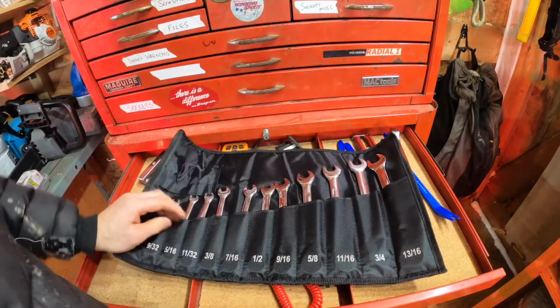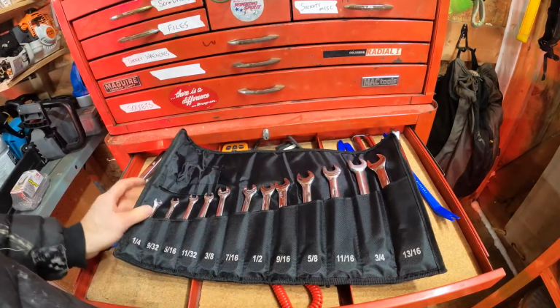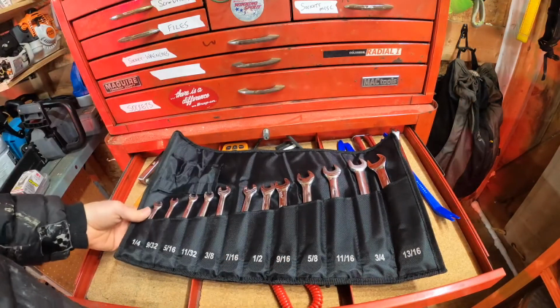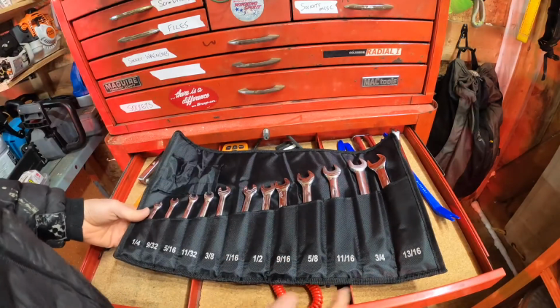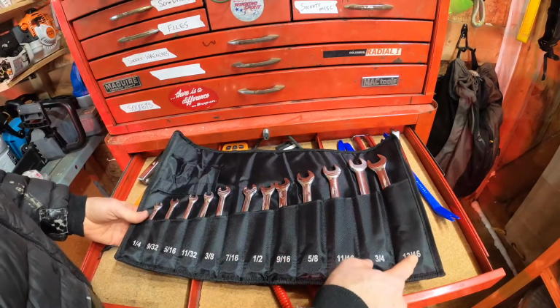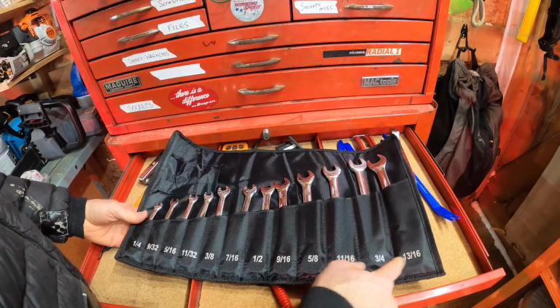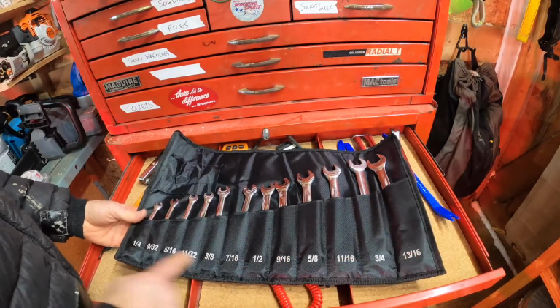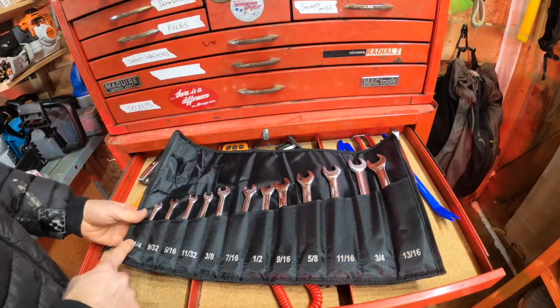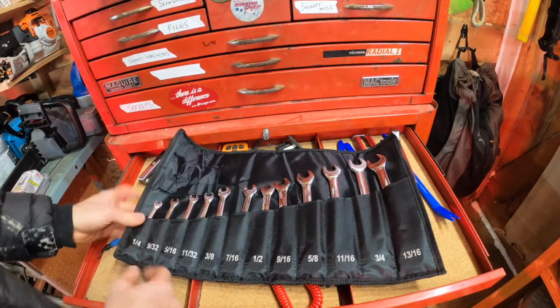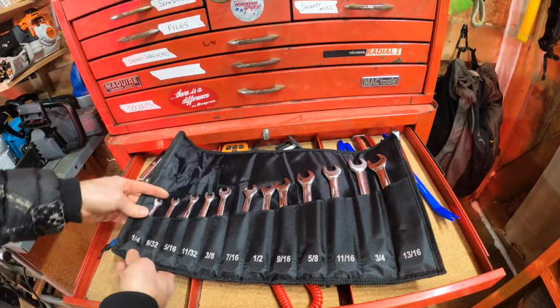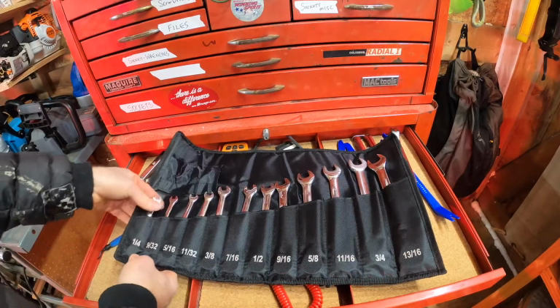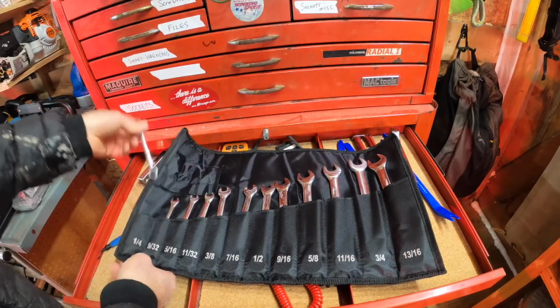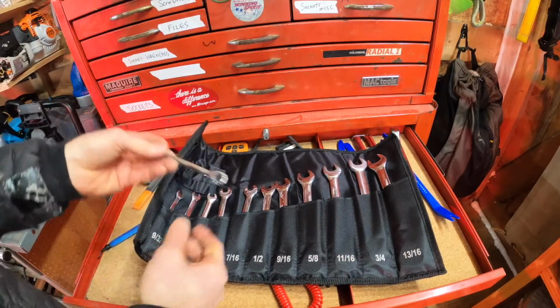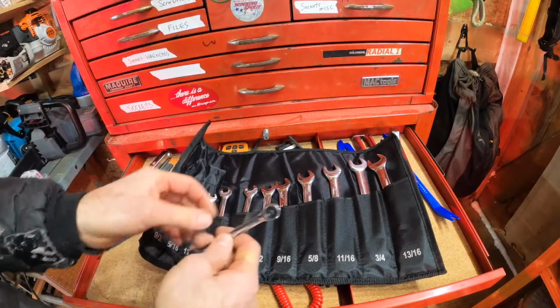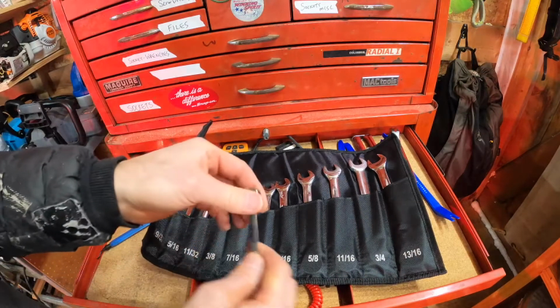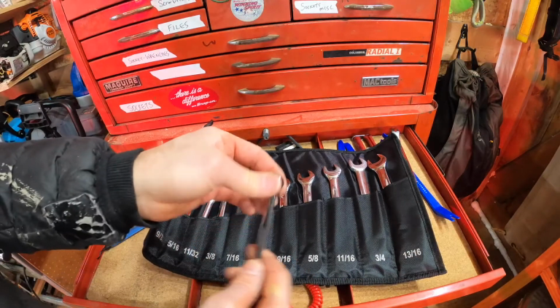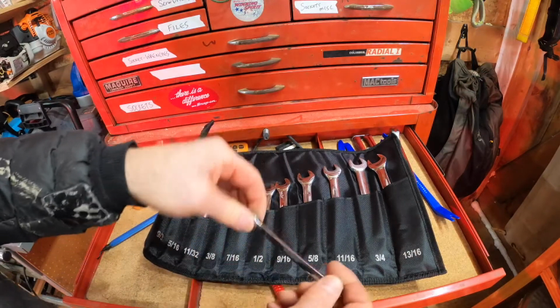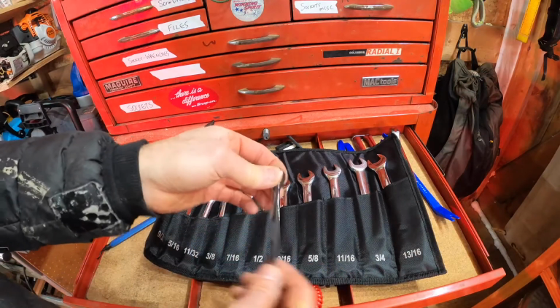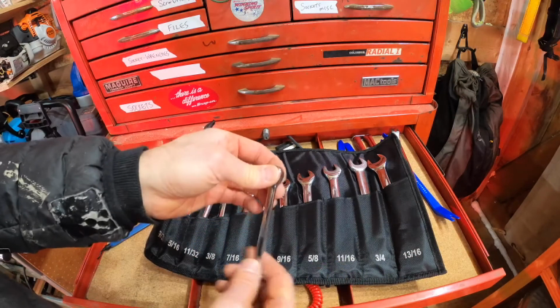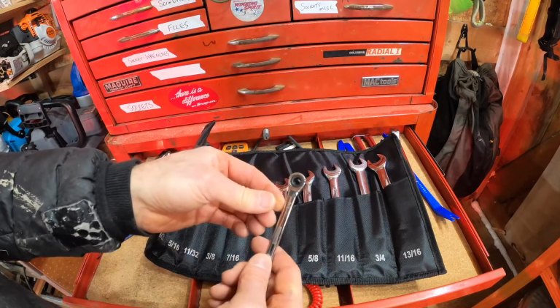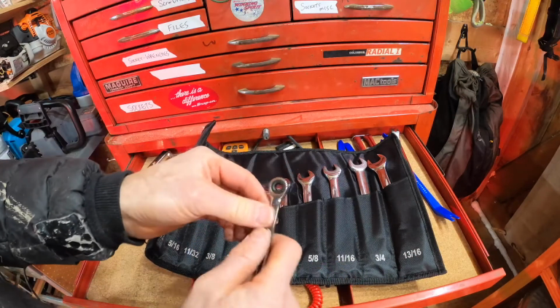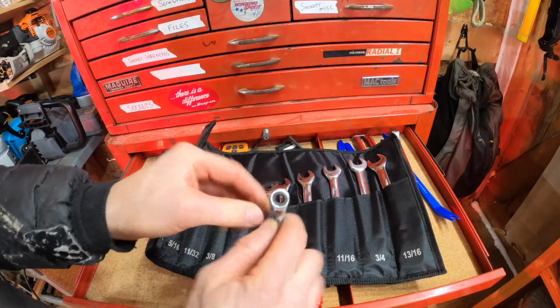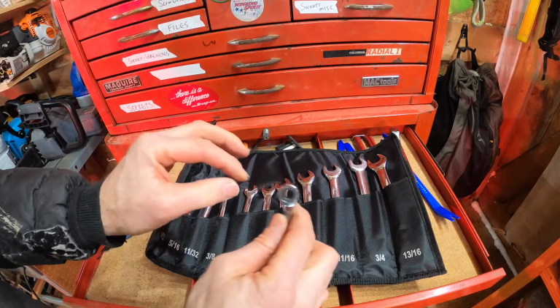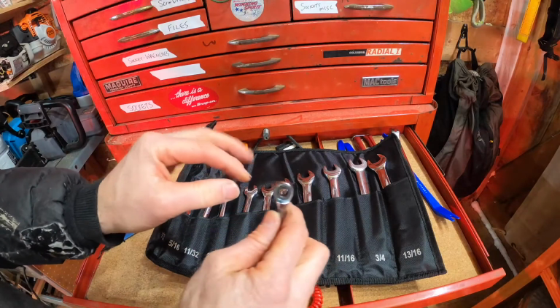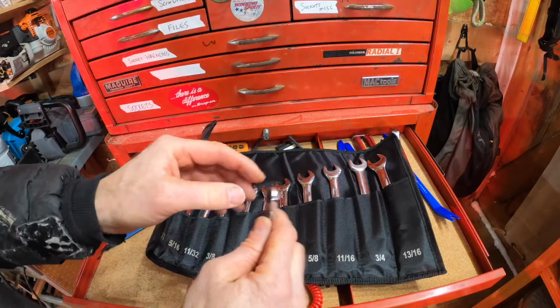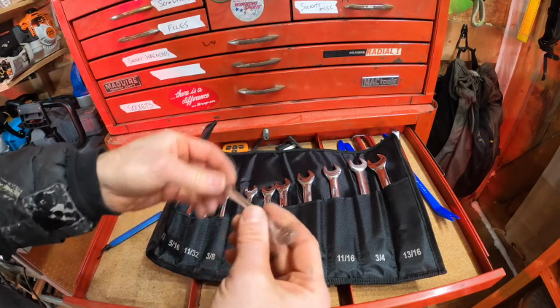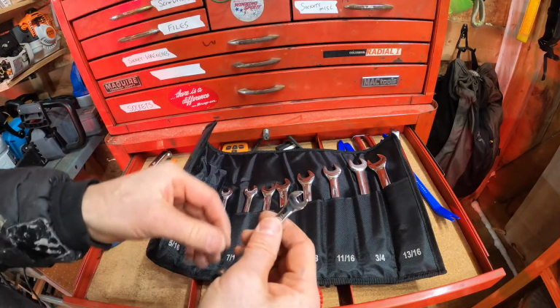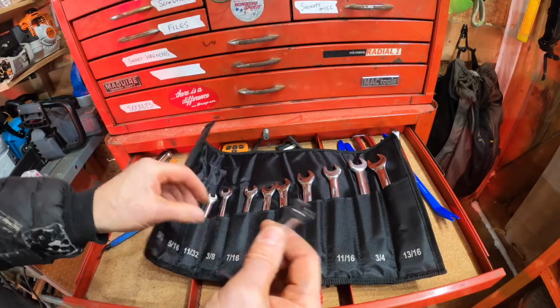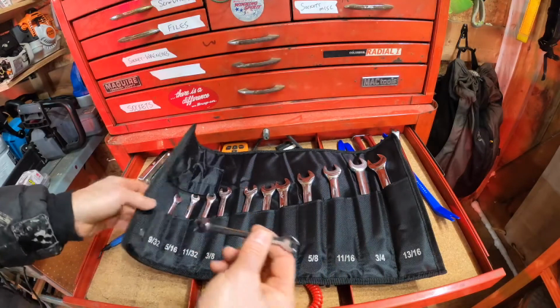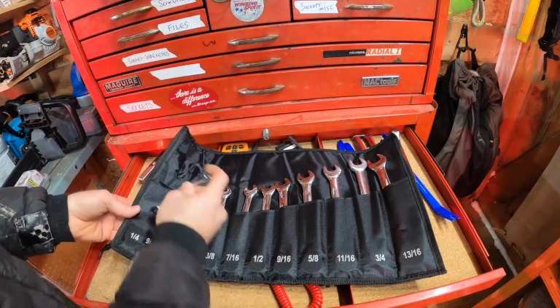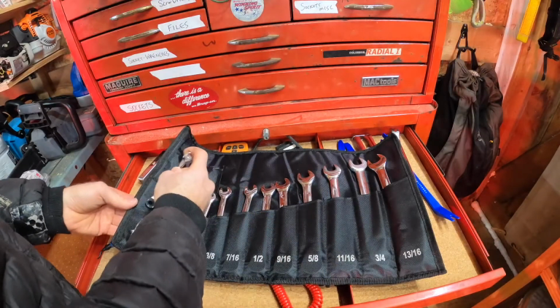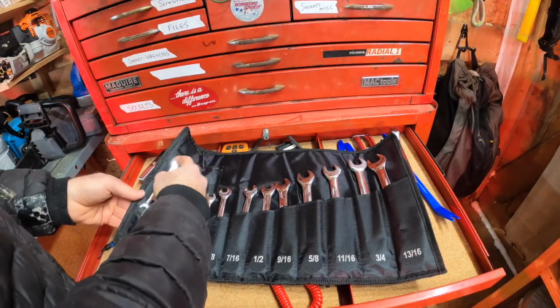This is a set that goes from 3/16ths up to a quarter, and I feel like the small ones are the ones I end up using the most, just because those little nuts can be so fidgety. Anyway, they're decent ratchet wrenches.